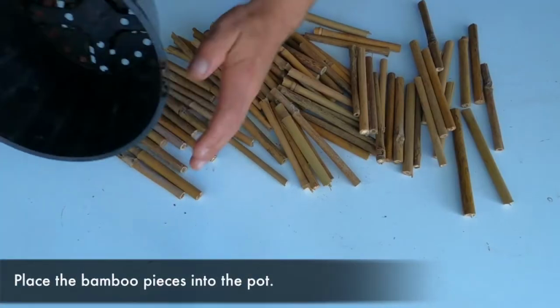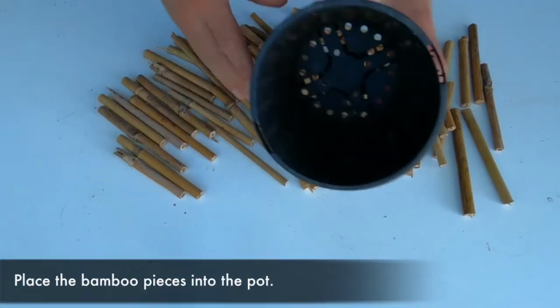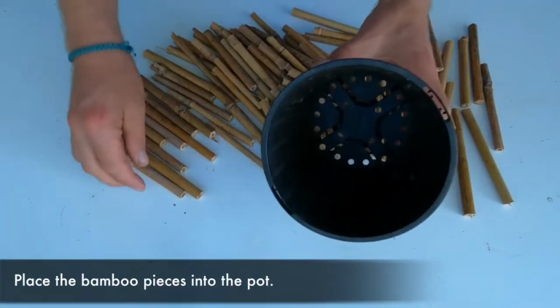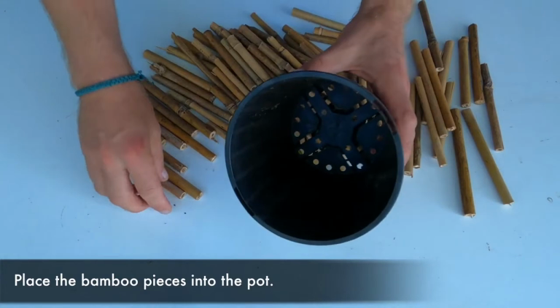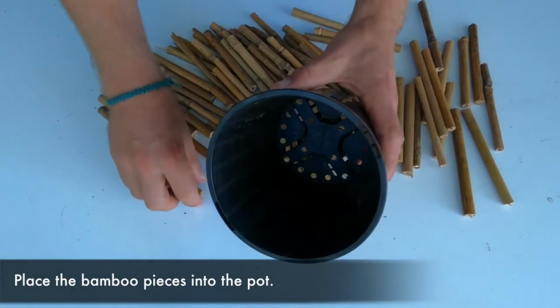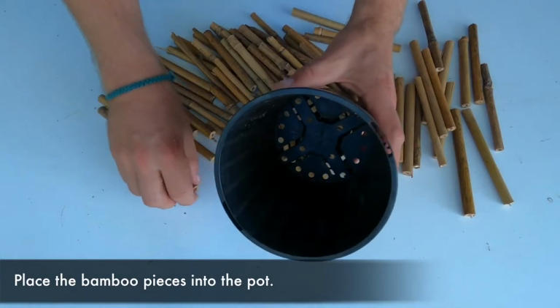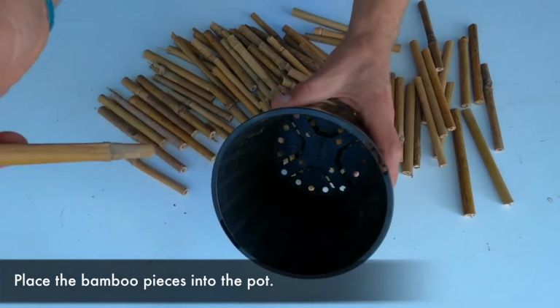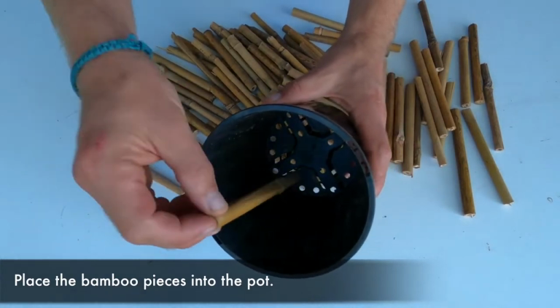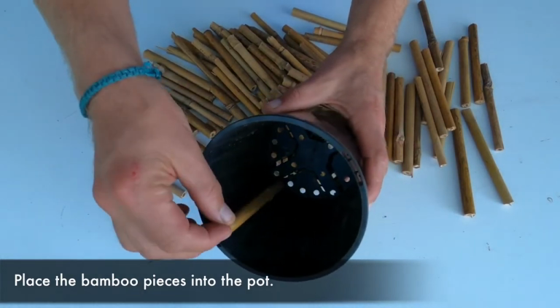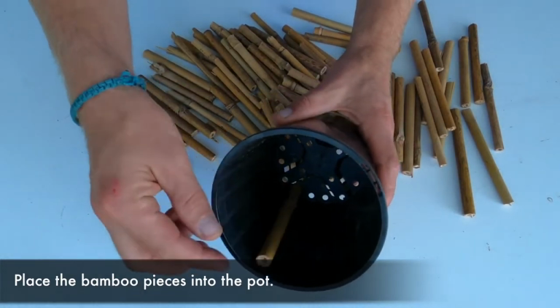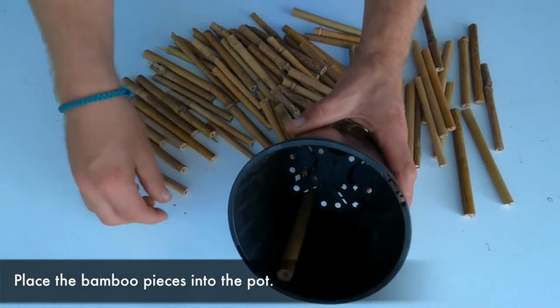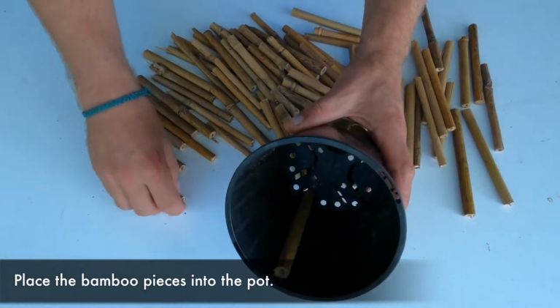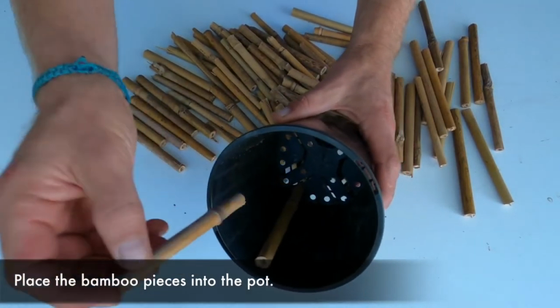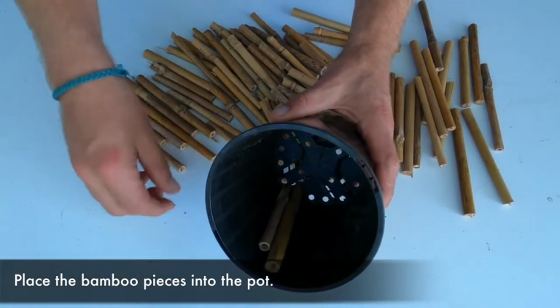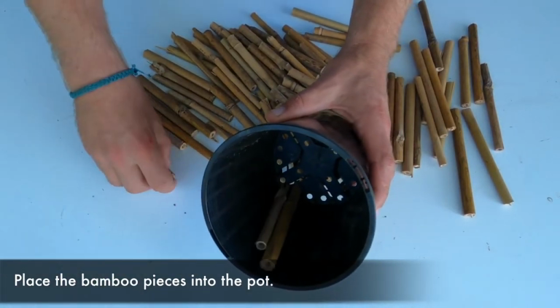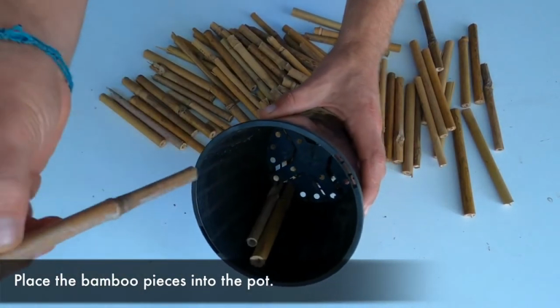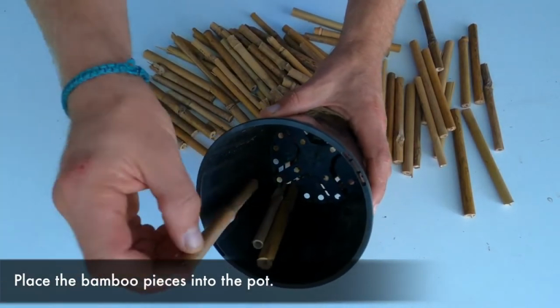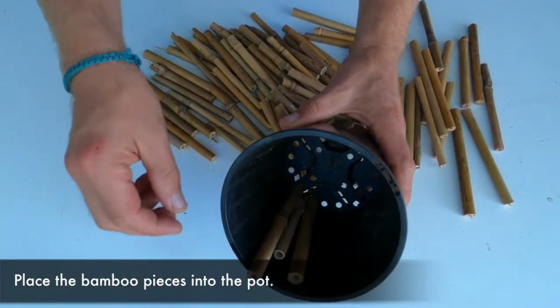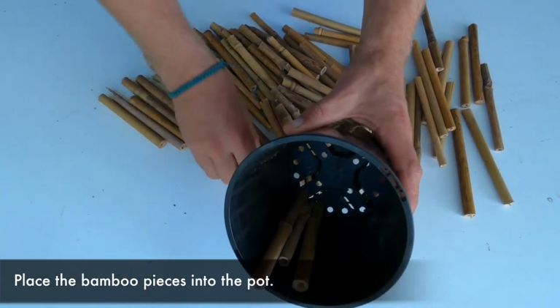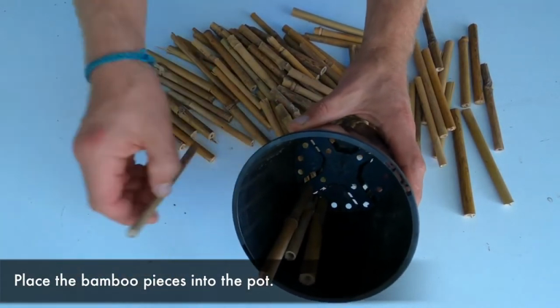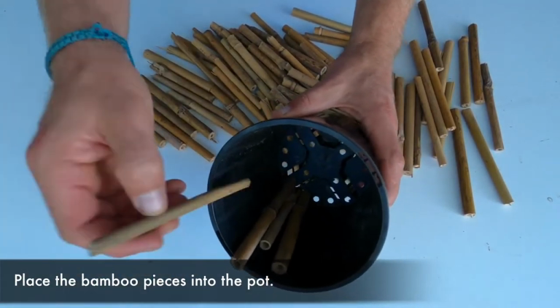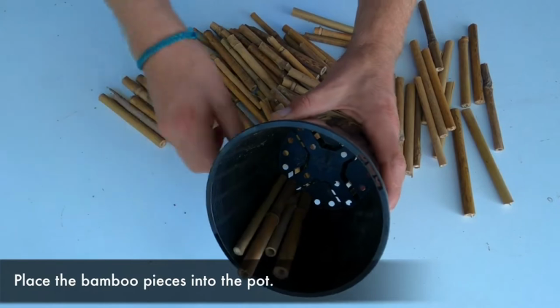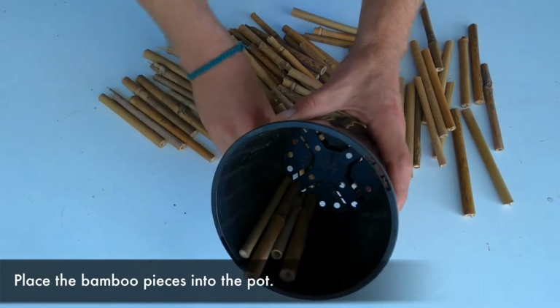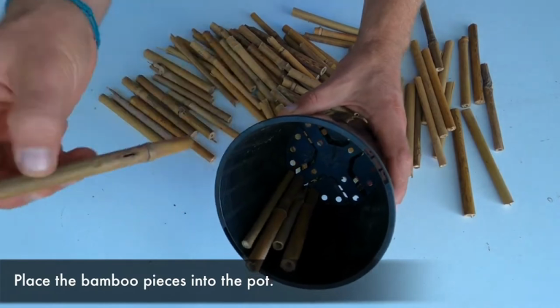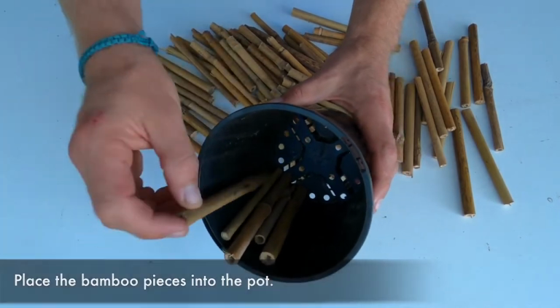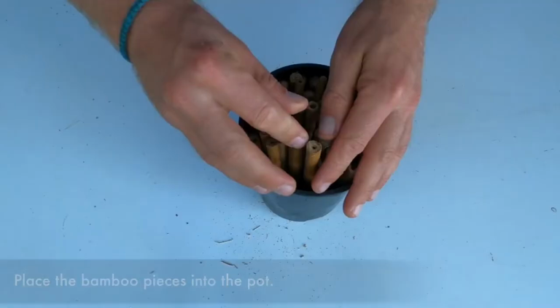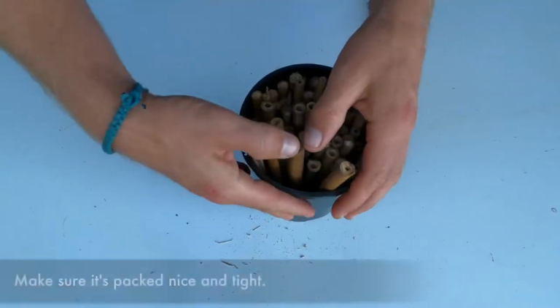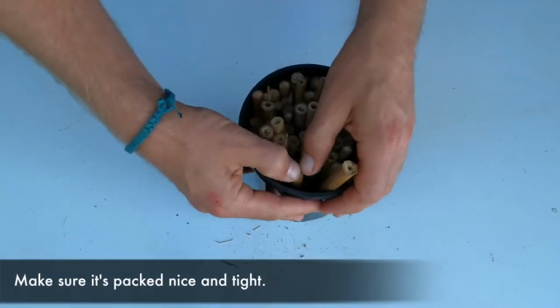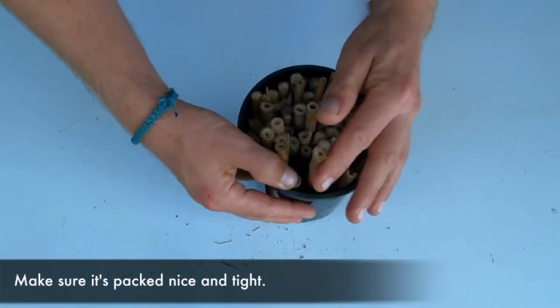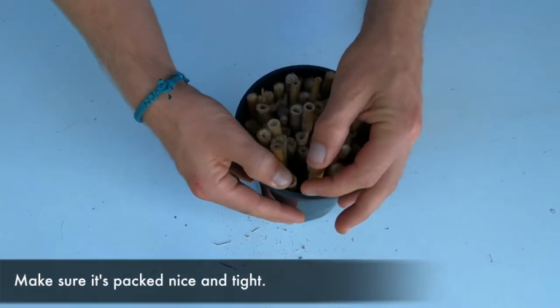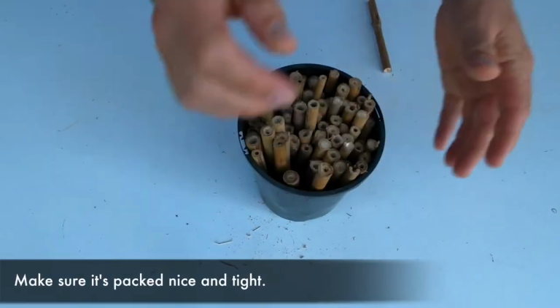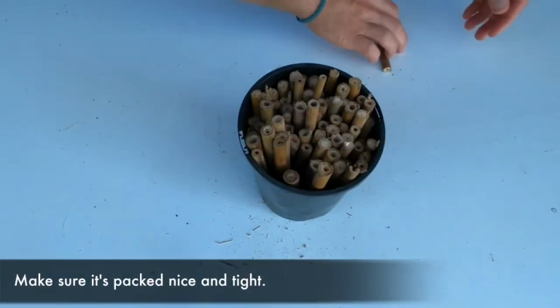Now you need to place the bamboo into the pot. Remember to pack it nice and tight.